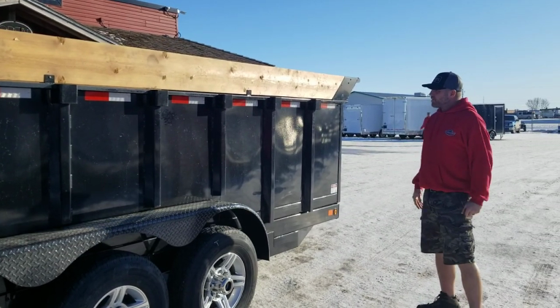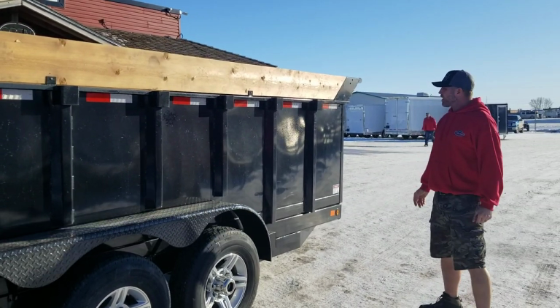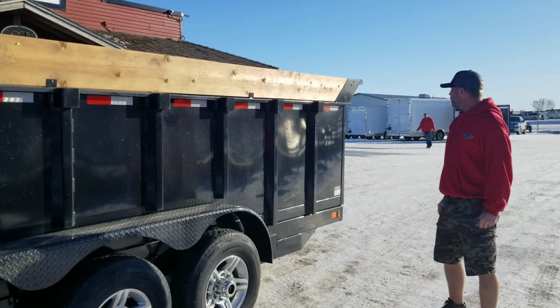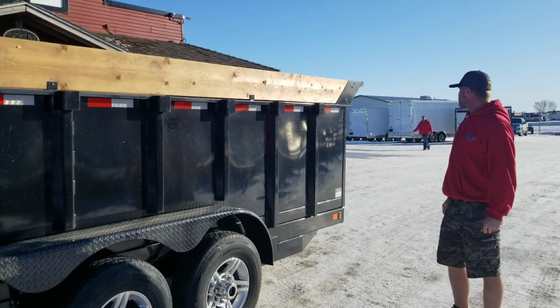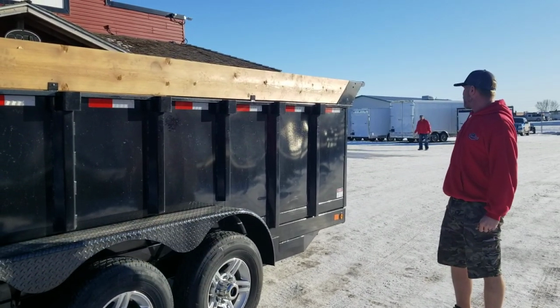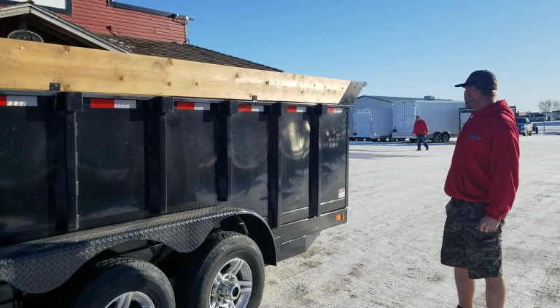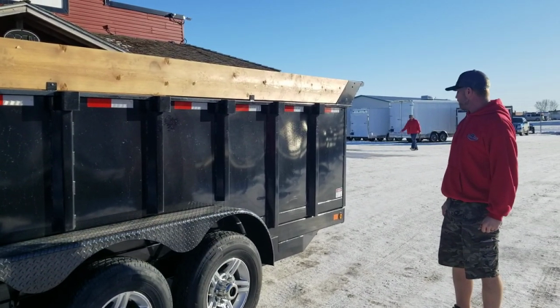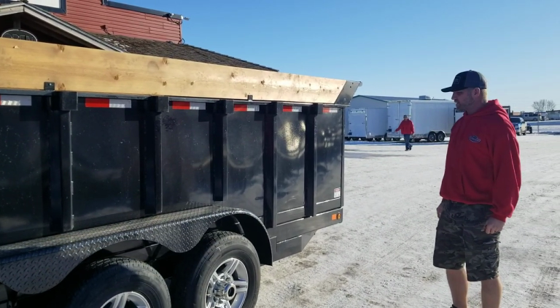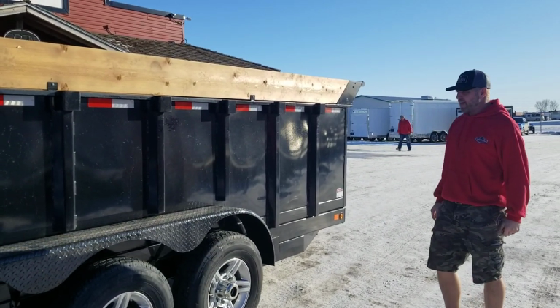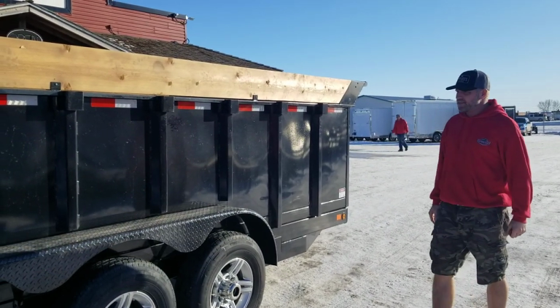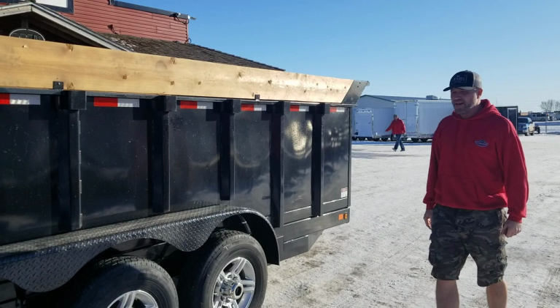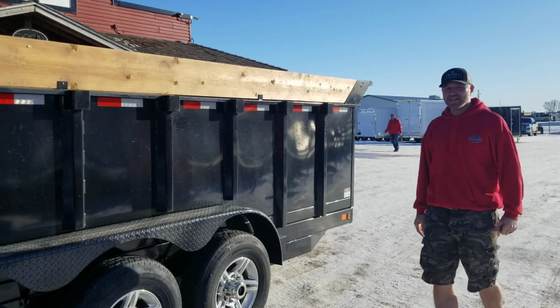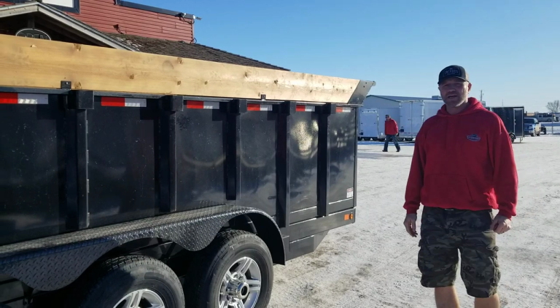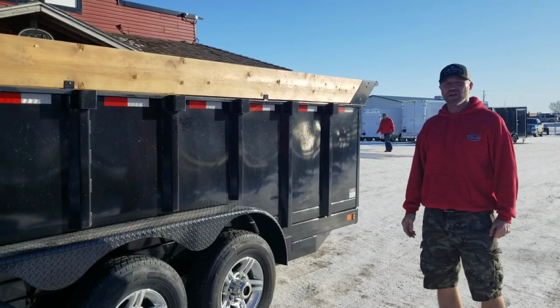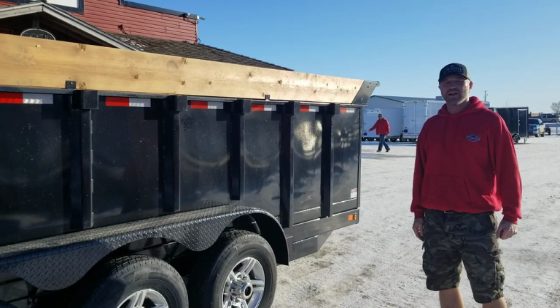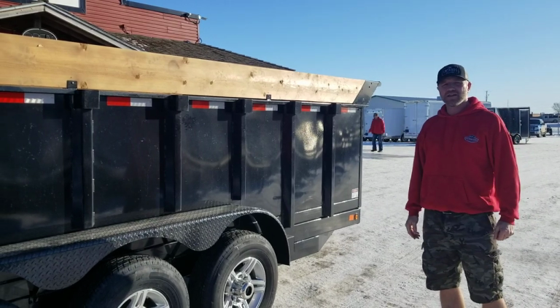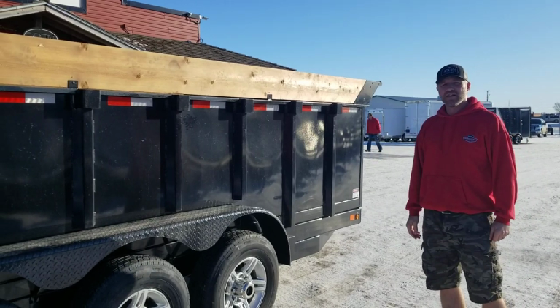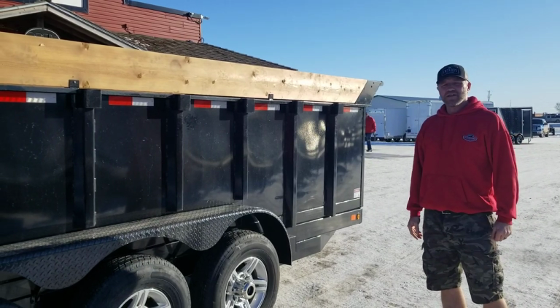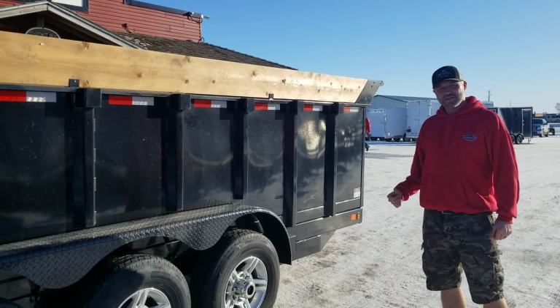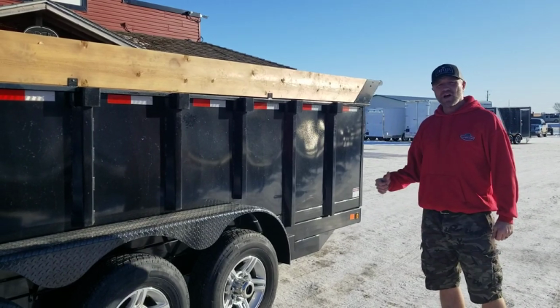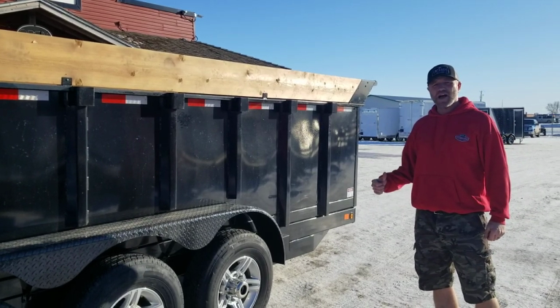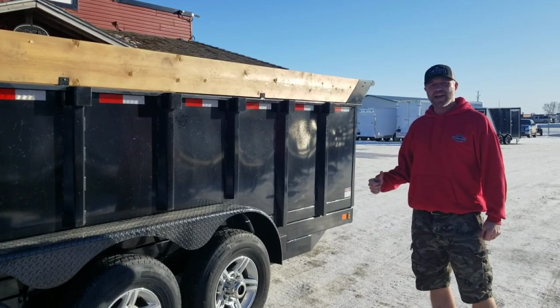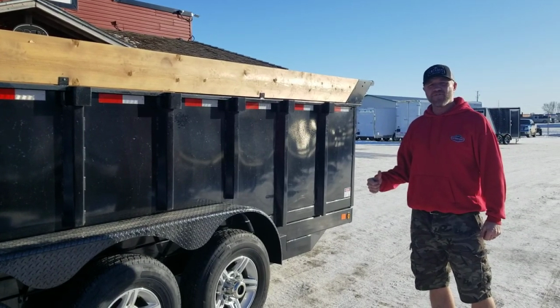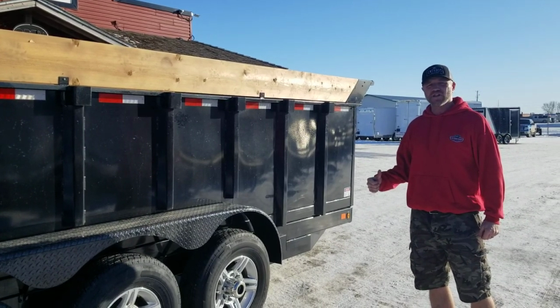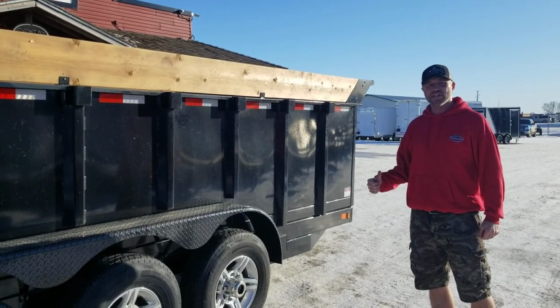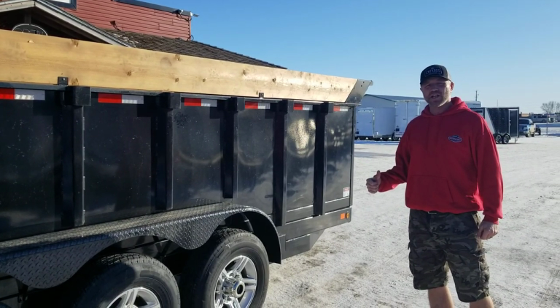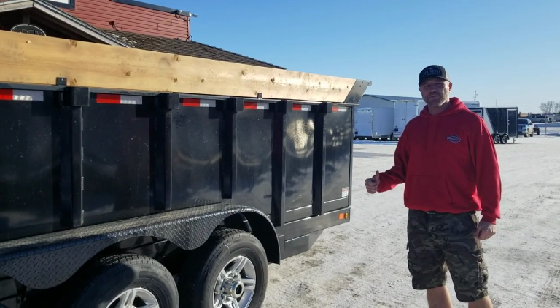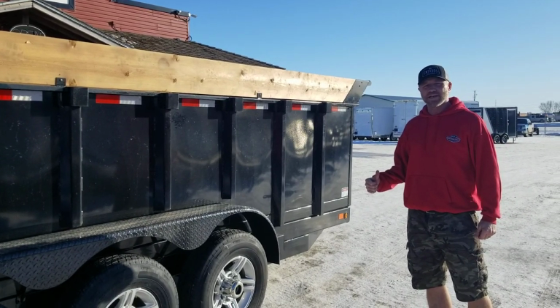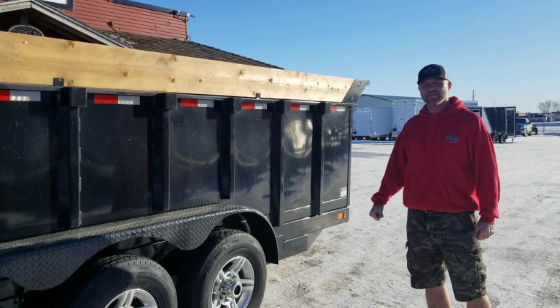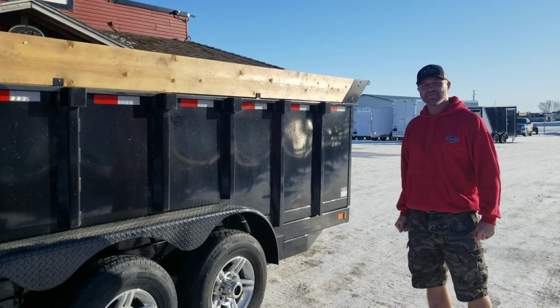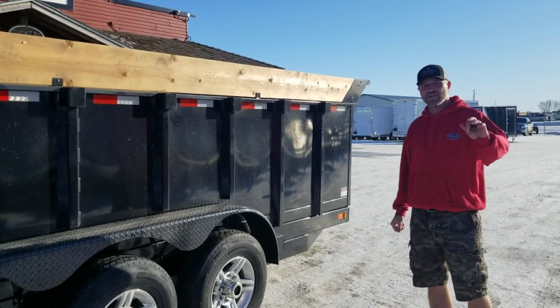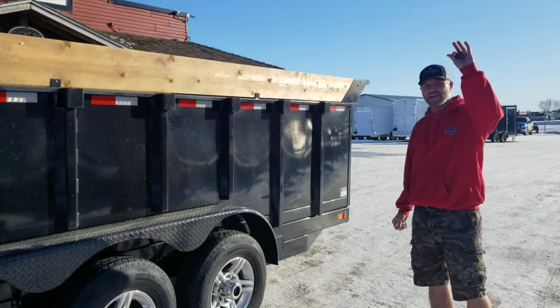It's a fantastic dump trailer. Call us at Factory Outlet Trailers for pricing. Have a great day.